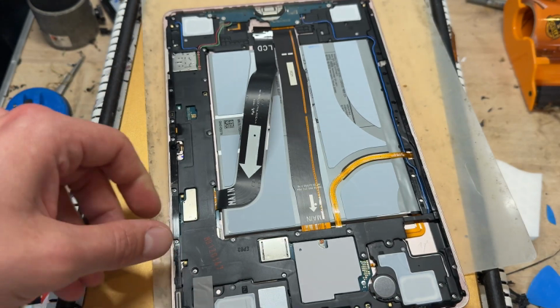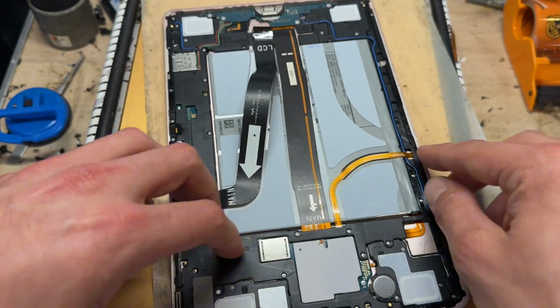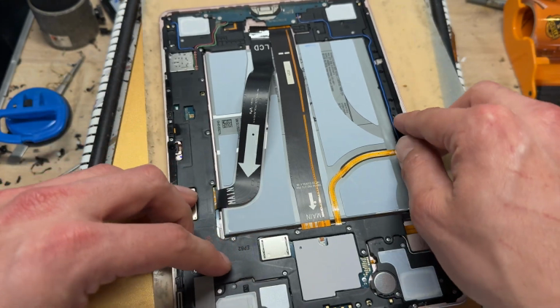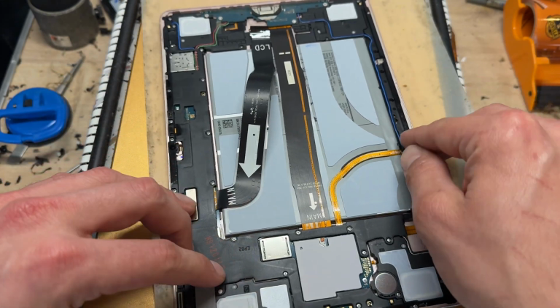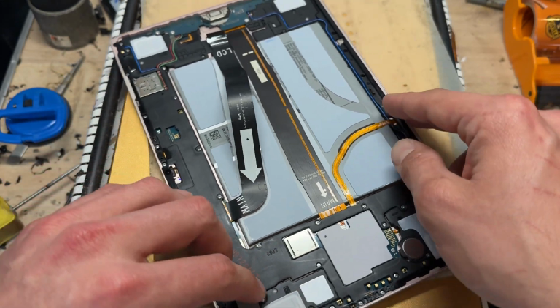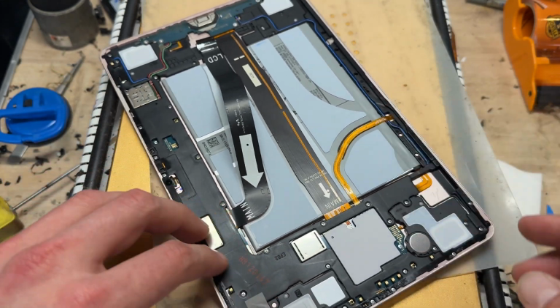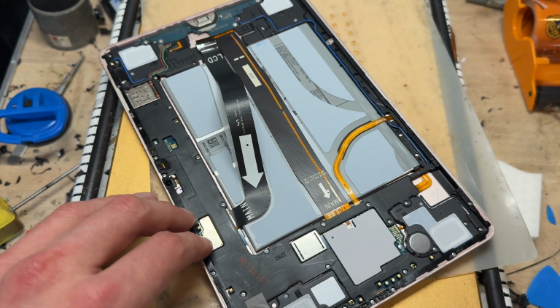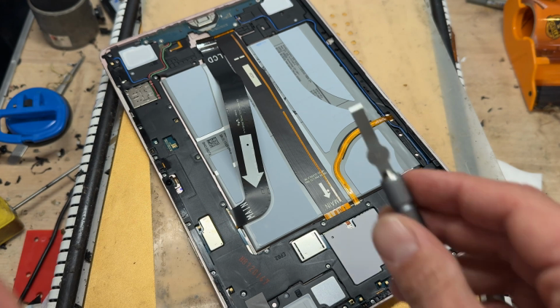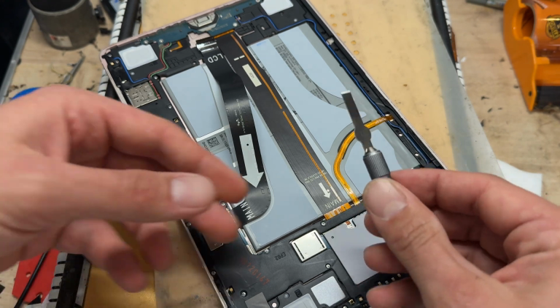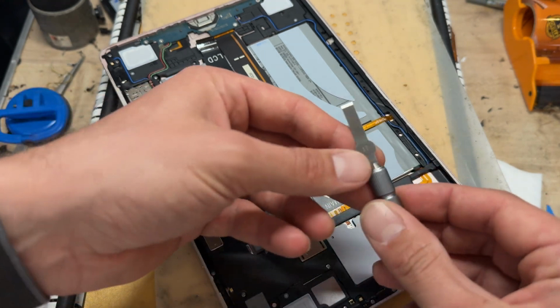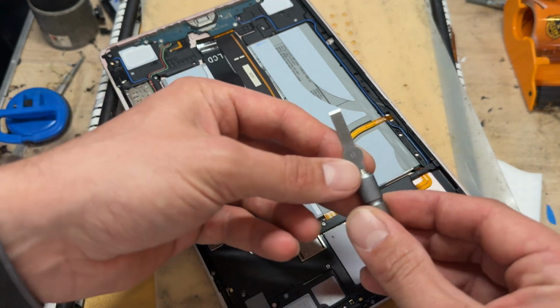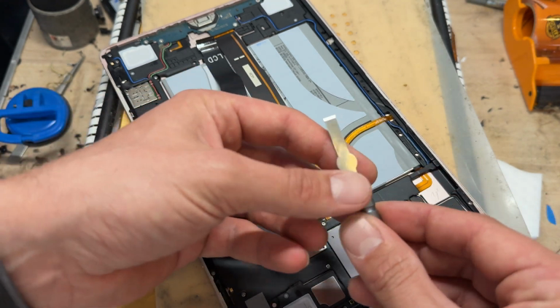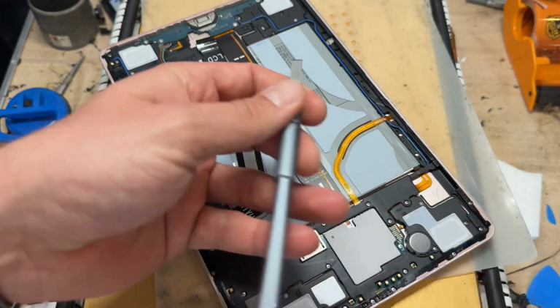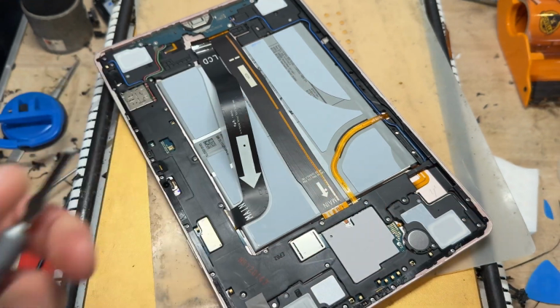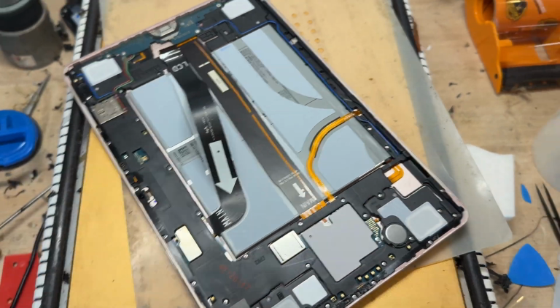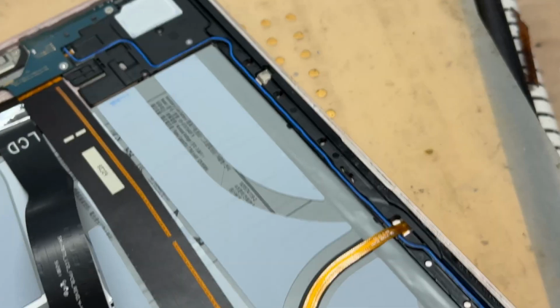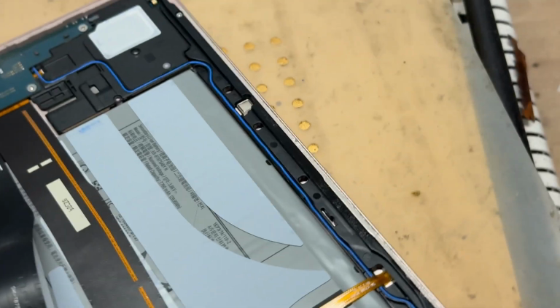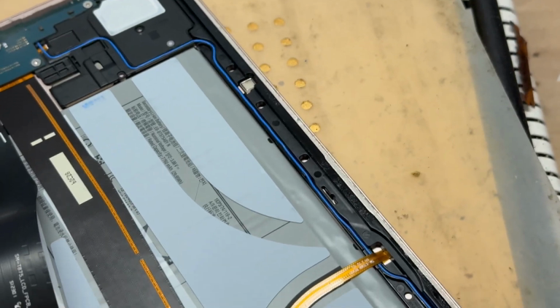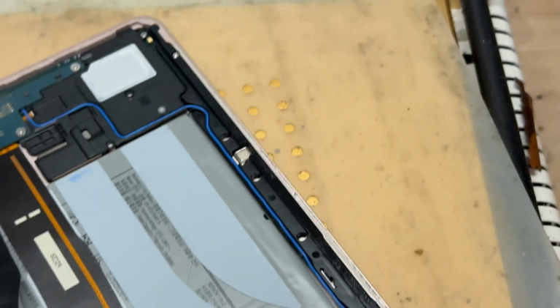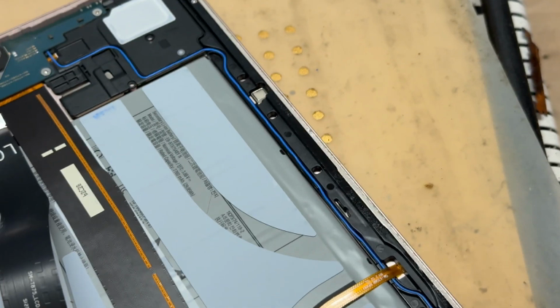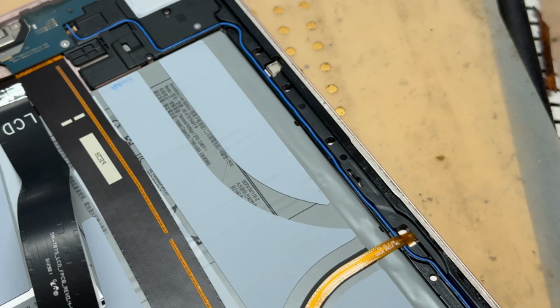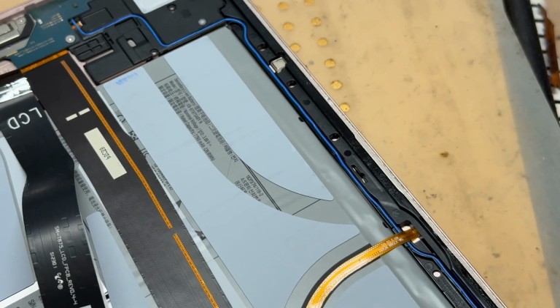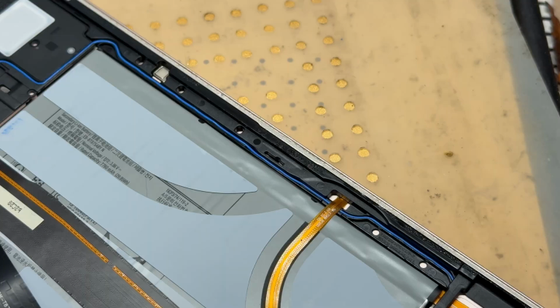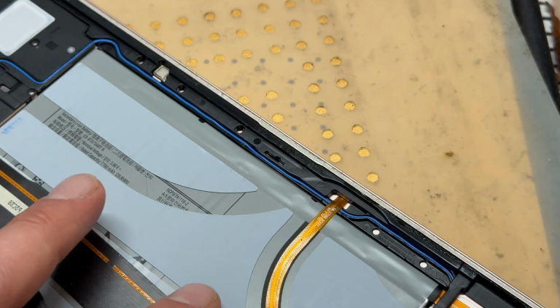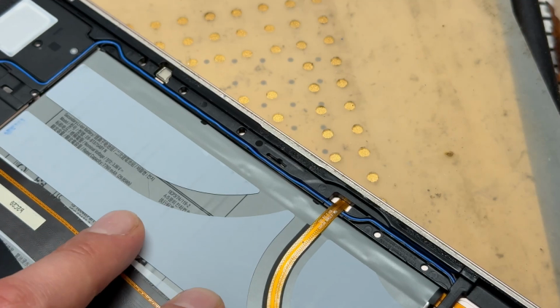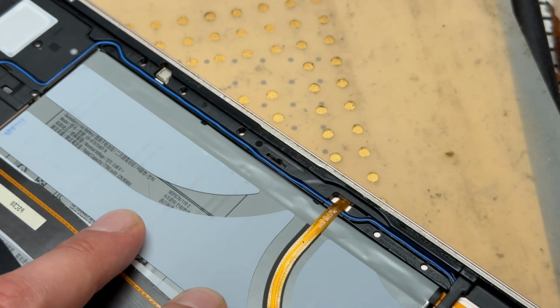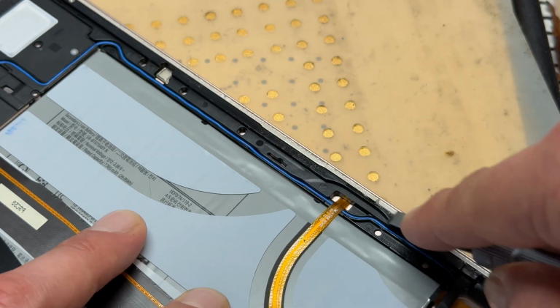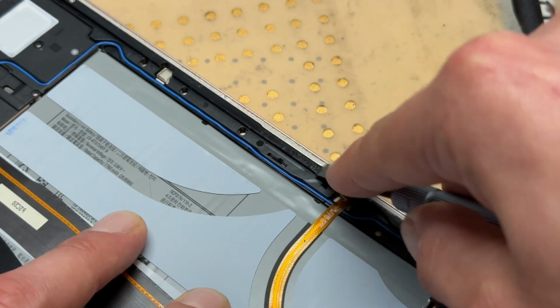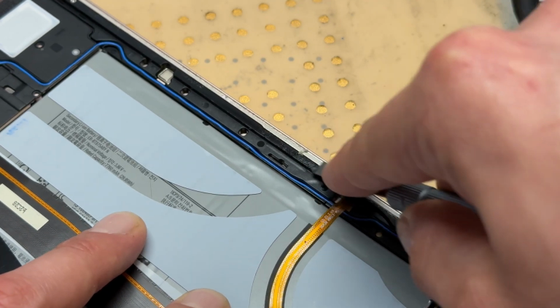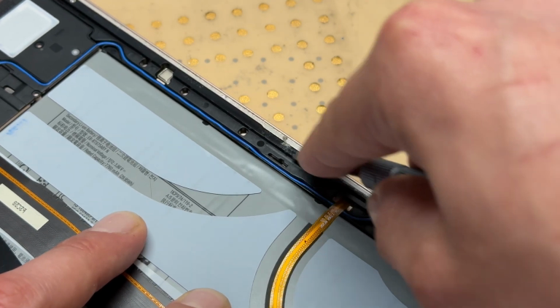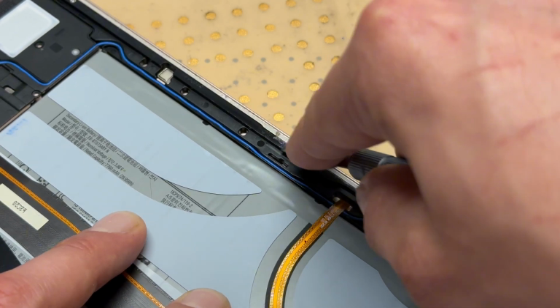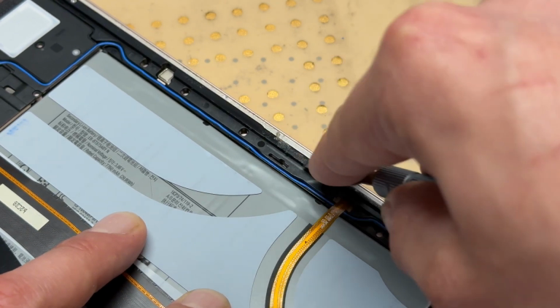We're going to use the number 17 Exacto blade — the world famous number 17 Exacto blade — and we're going to run all the way along this outside edge and get it cleaned up good and proper.